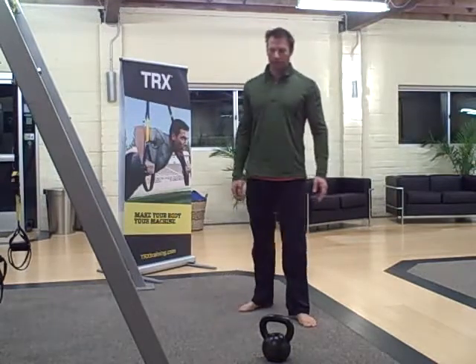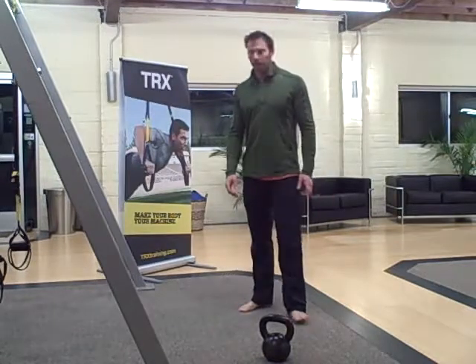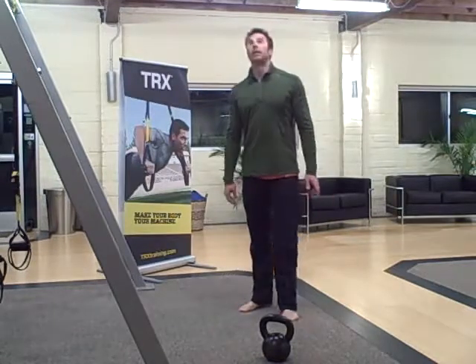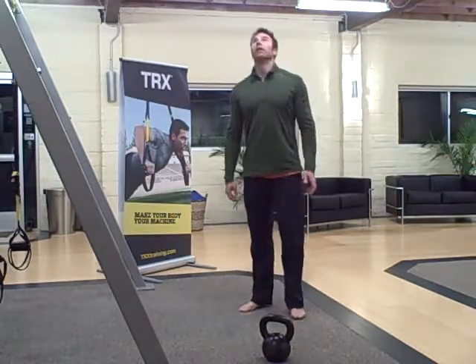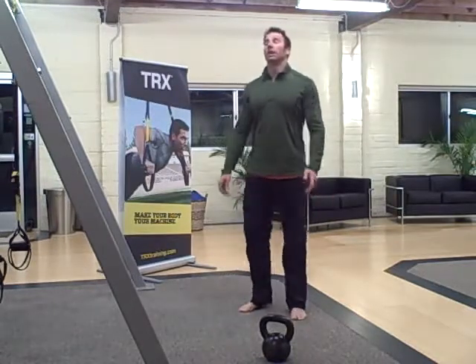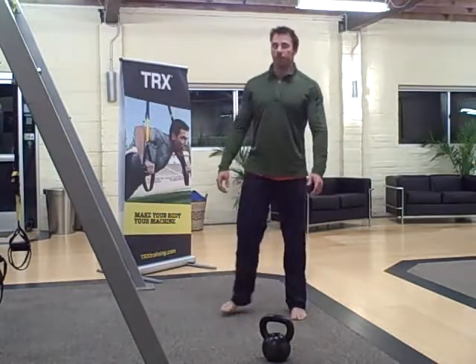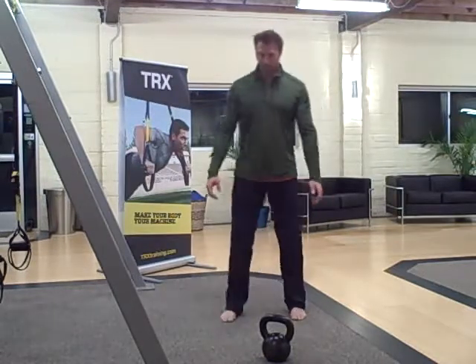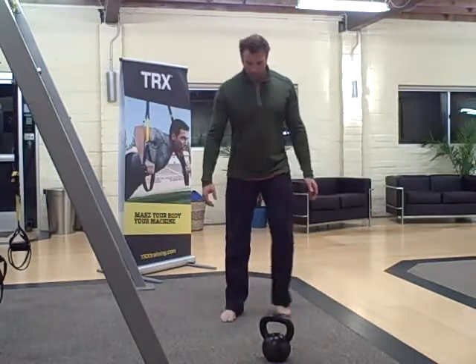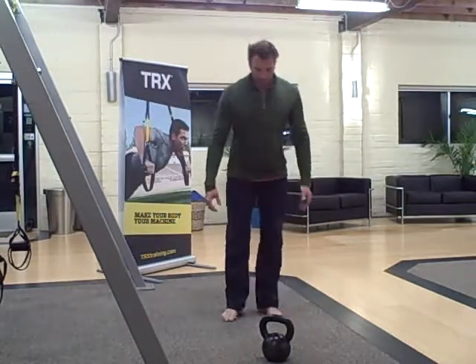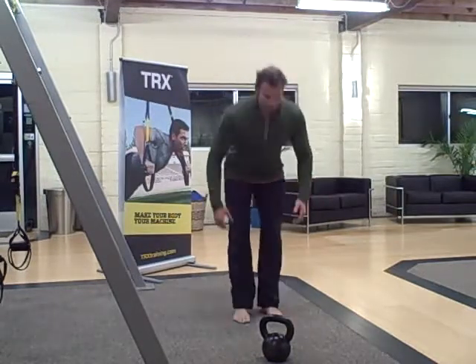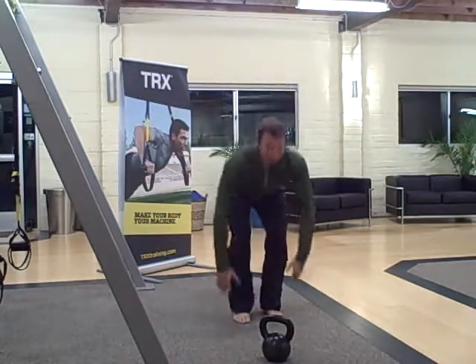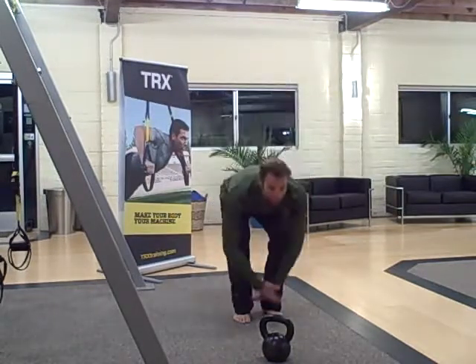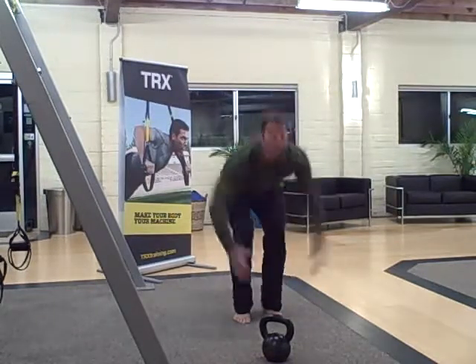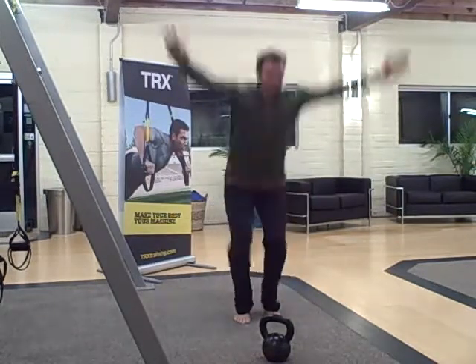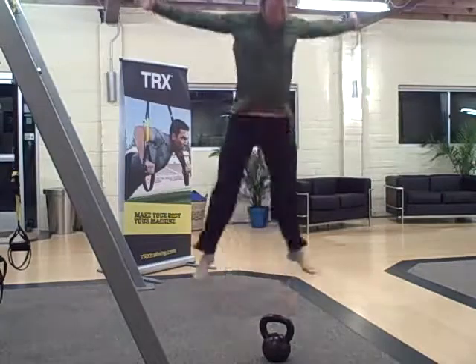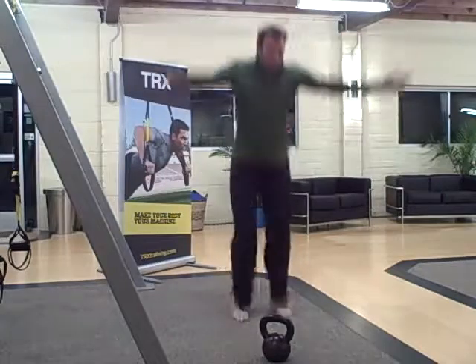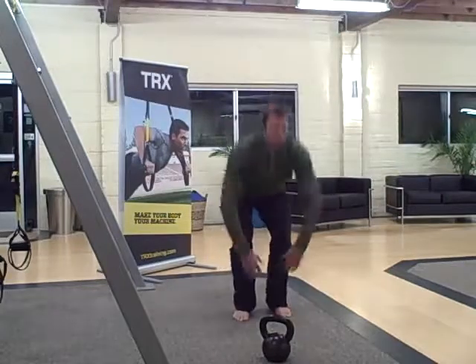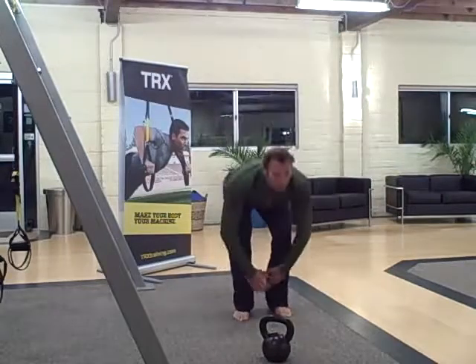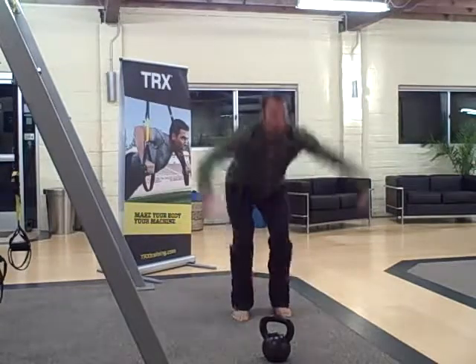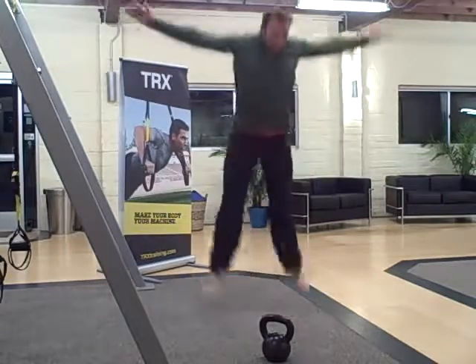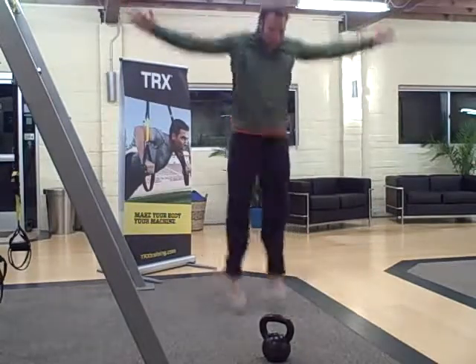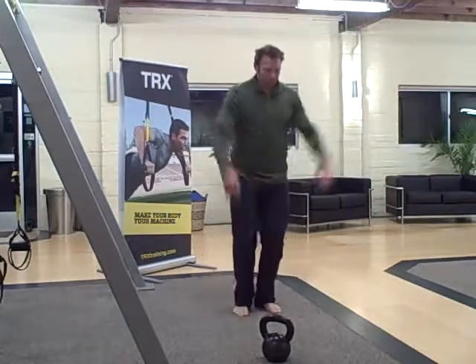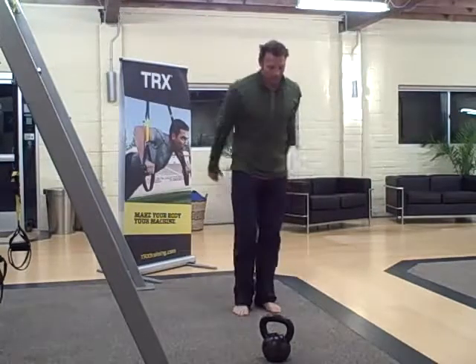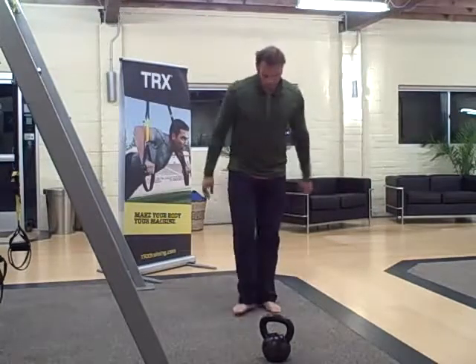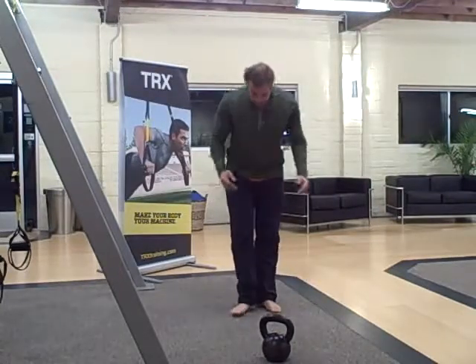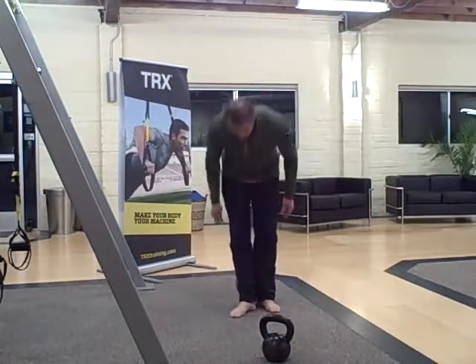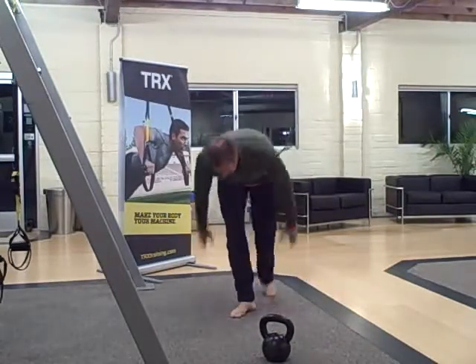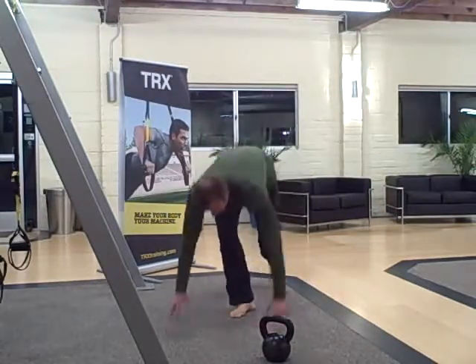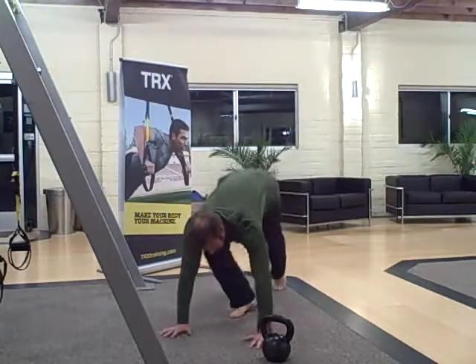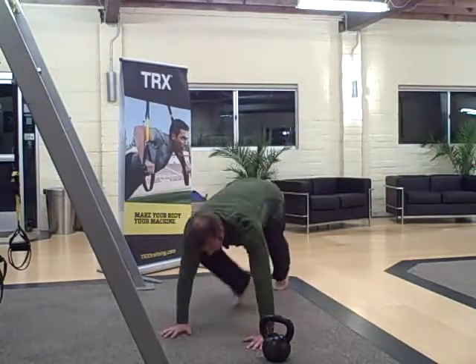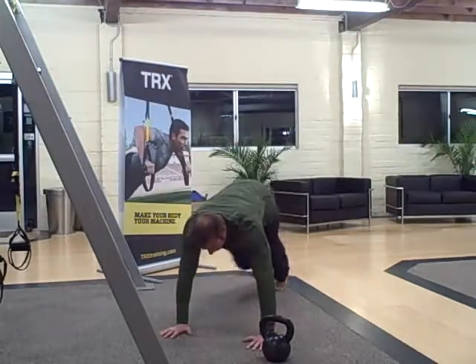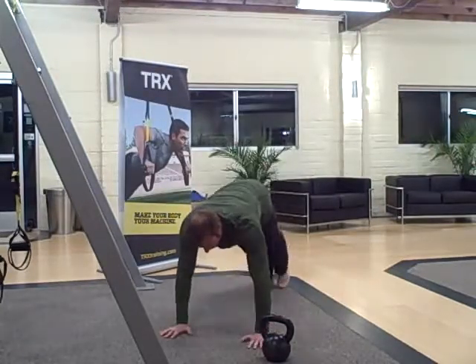So the star jumps — start here, open up — five of those. Then ten push-ups.